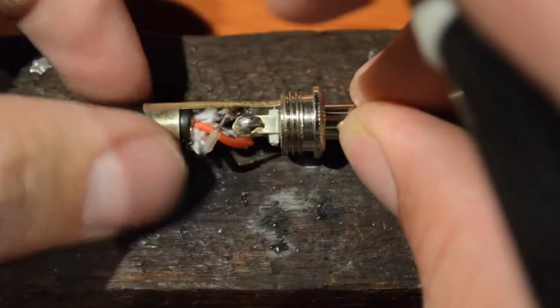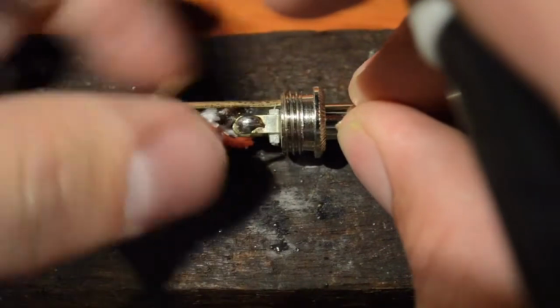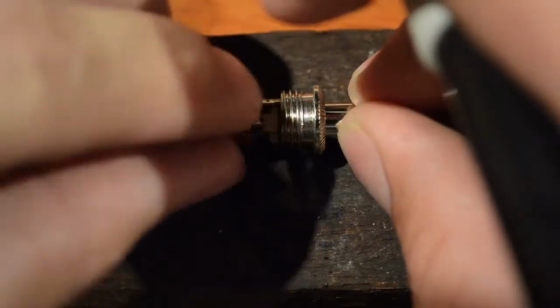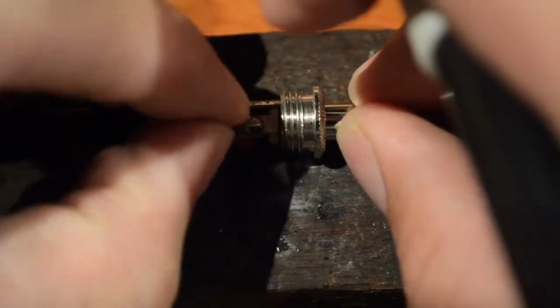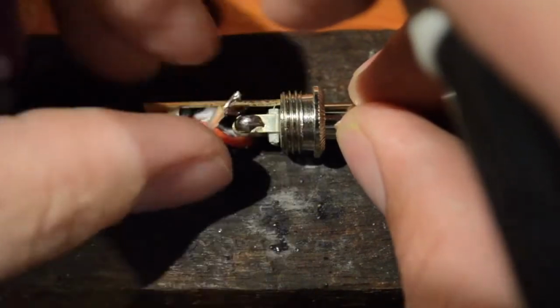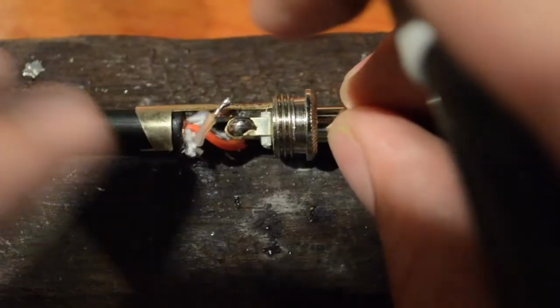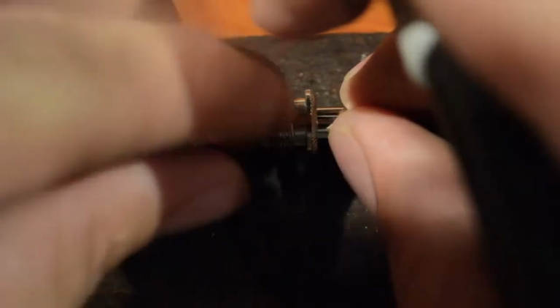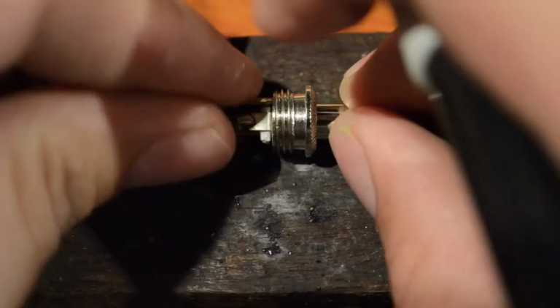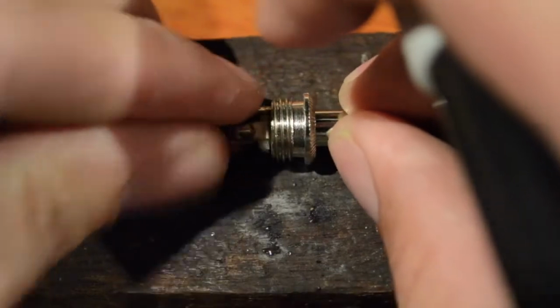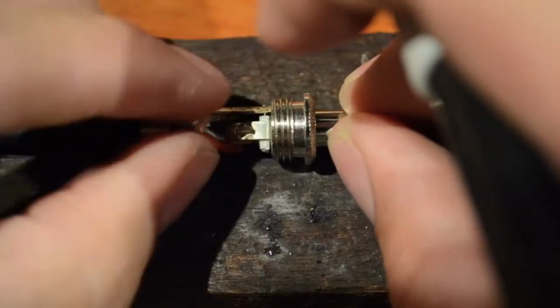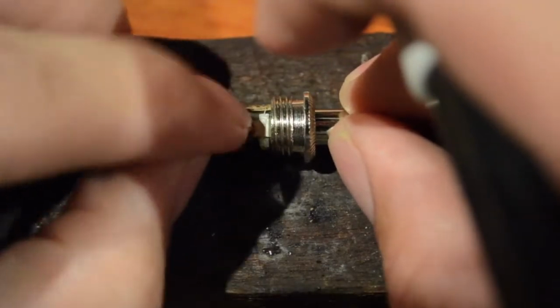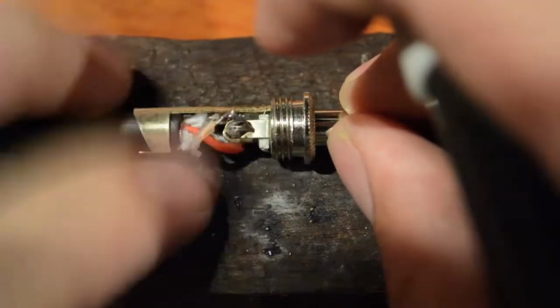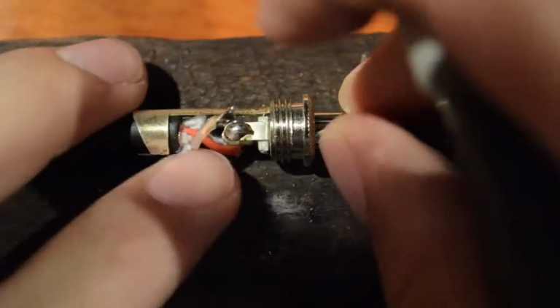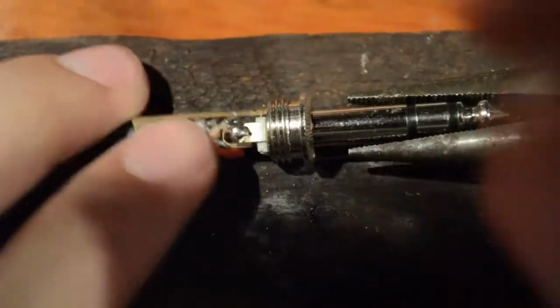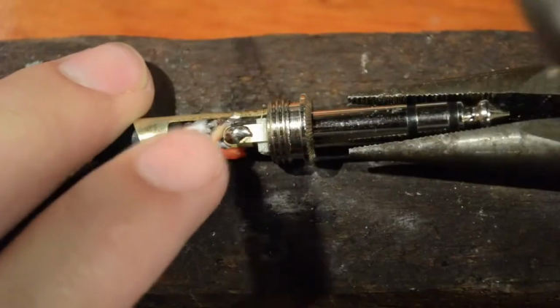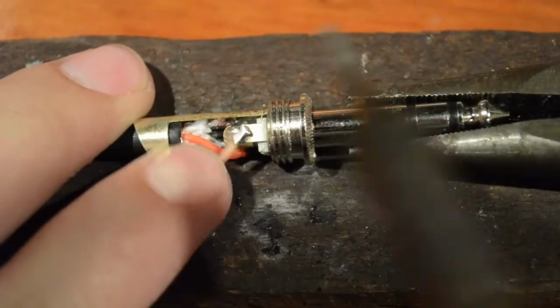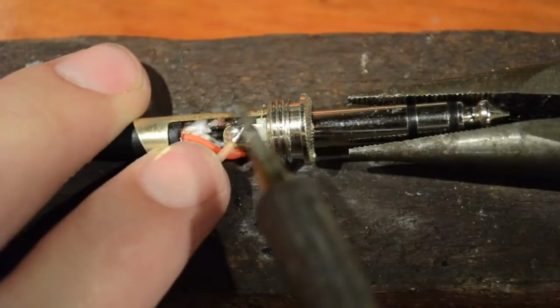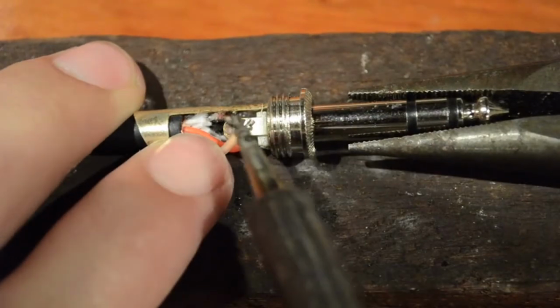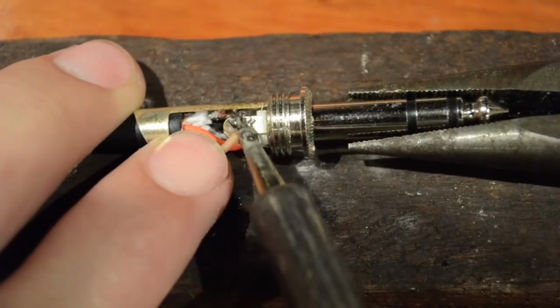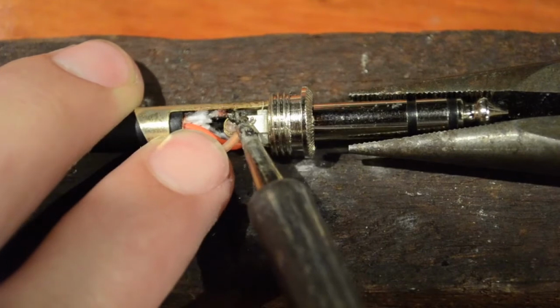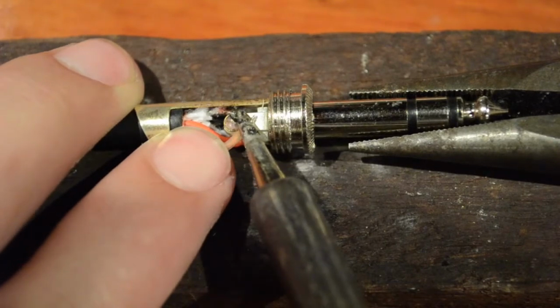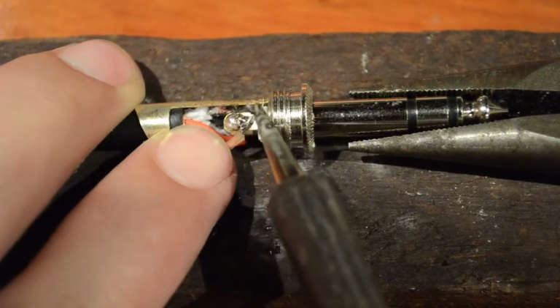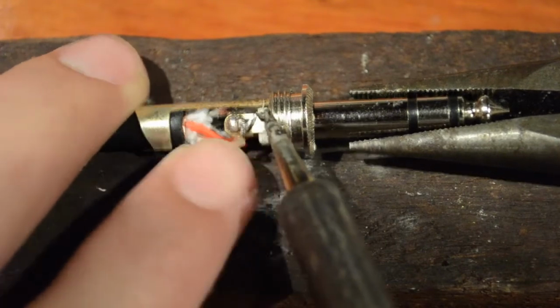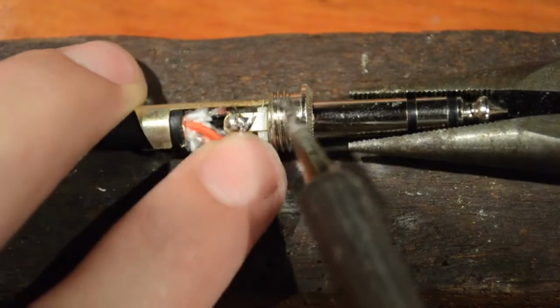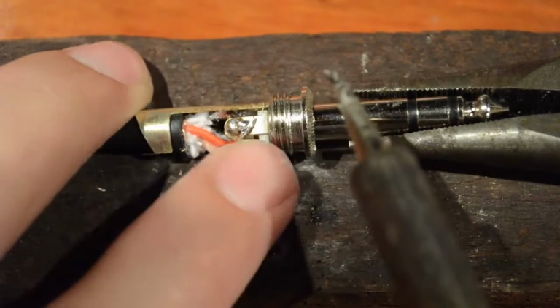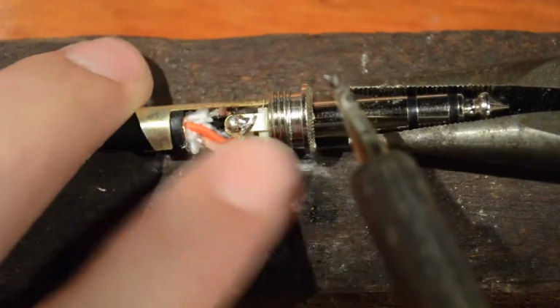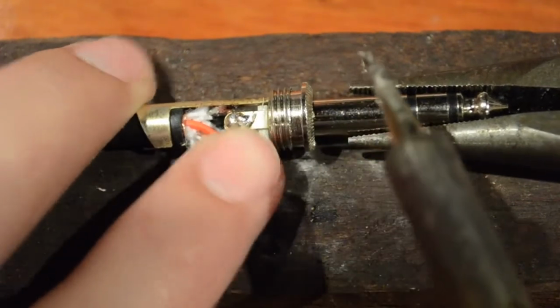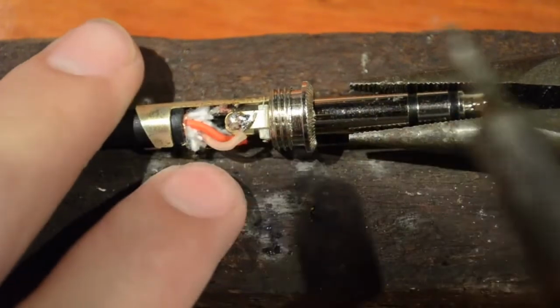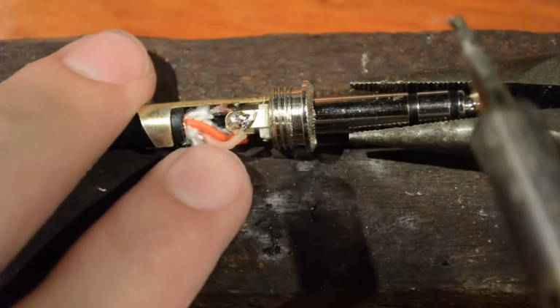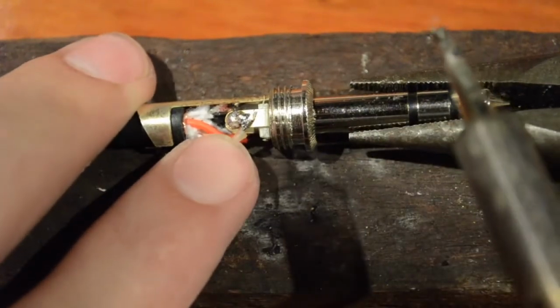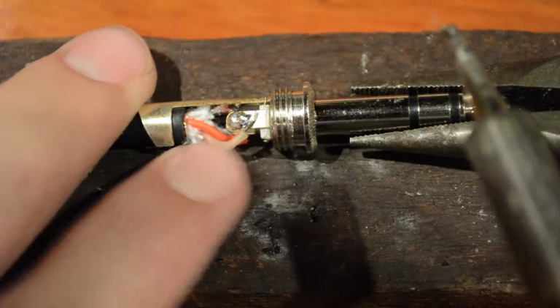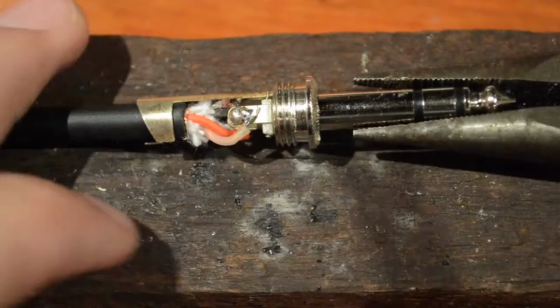Now watch this last join closely. I won't apply enough heat to it, and what will happen is the solder won't be liquid for long enough to surround the joint properly. This joint will definitely work but it won't be as durable as it could be.